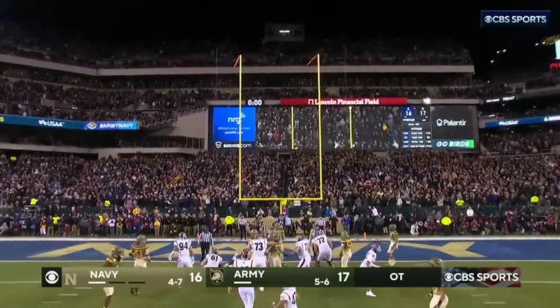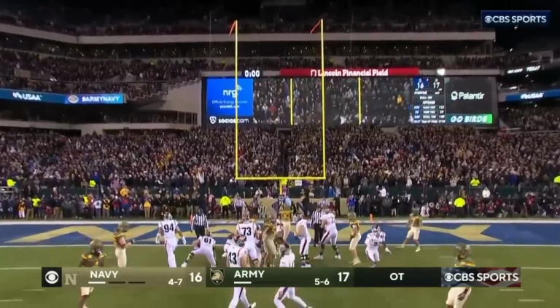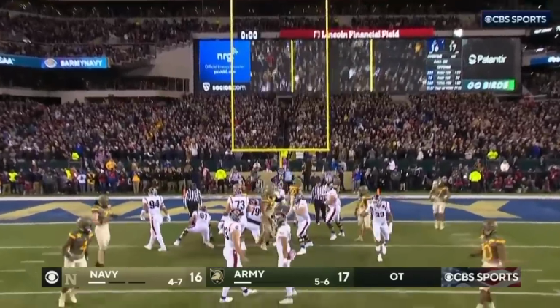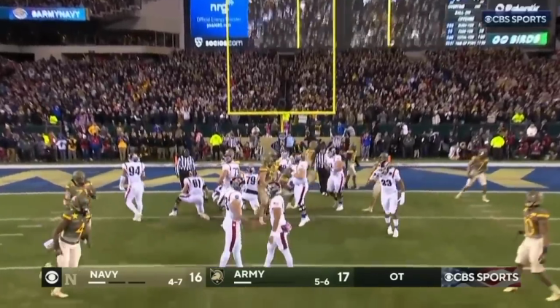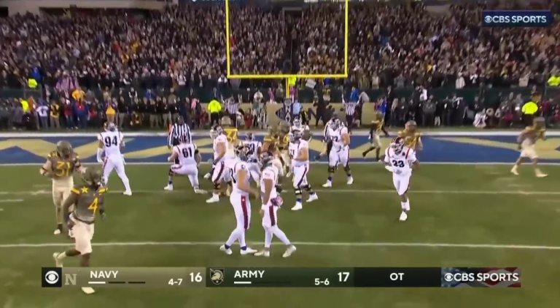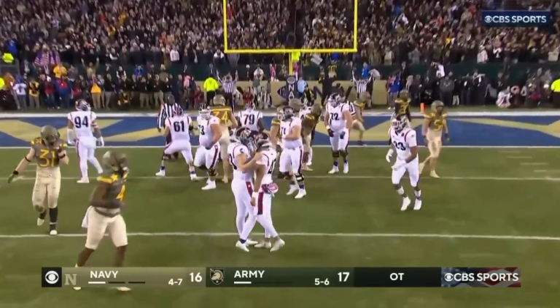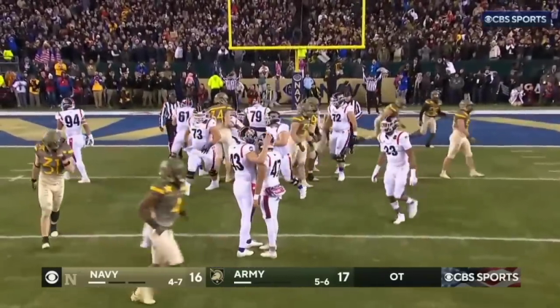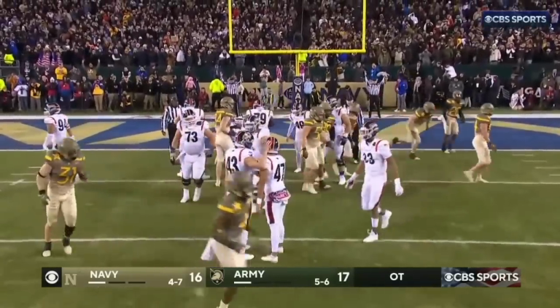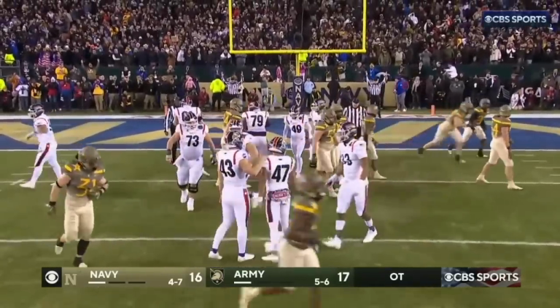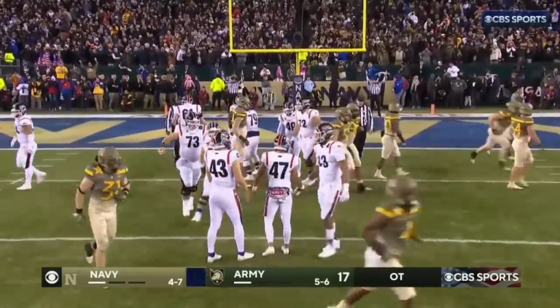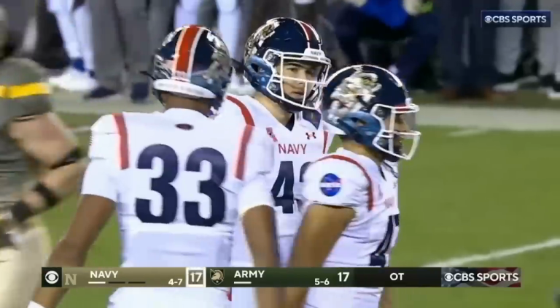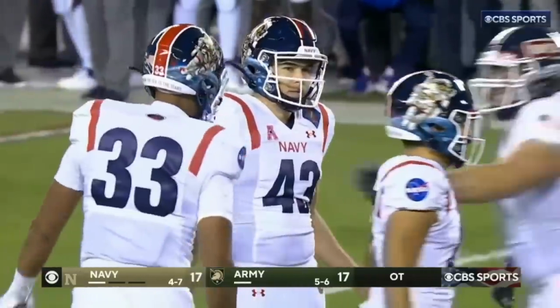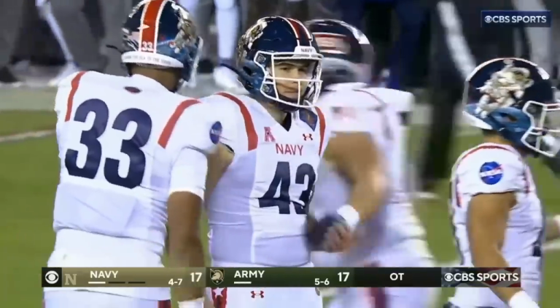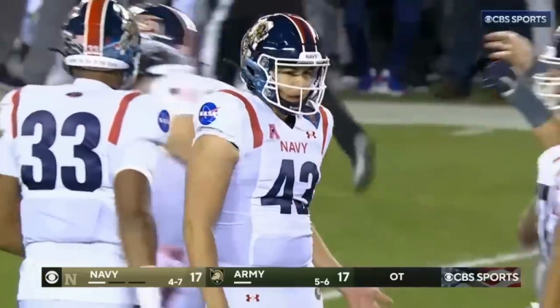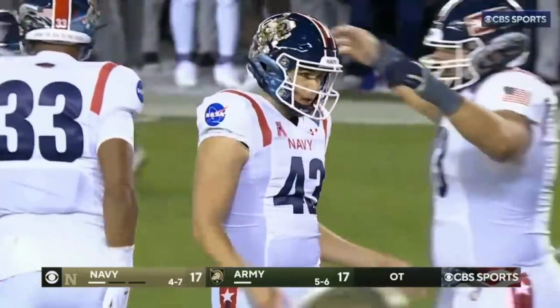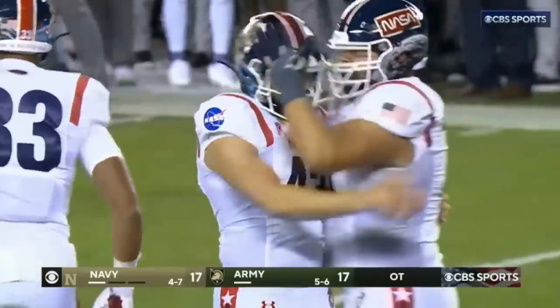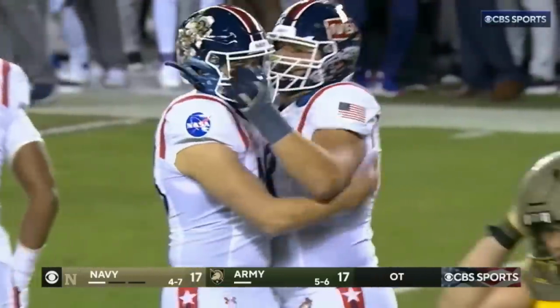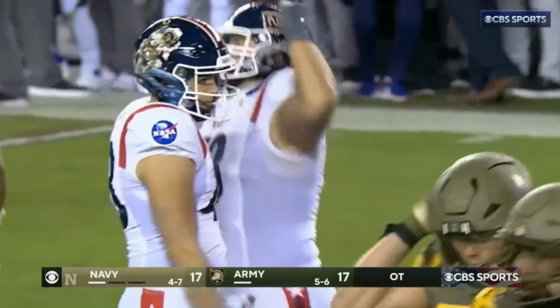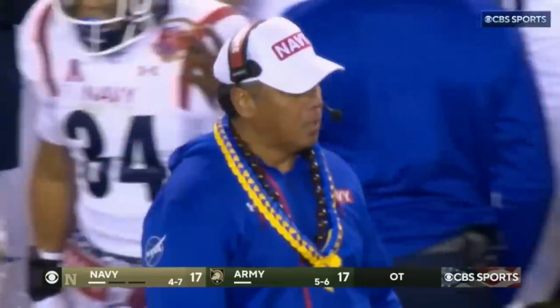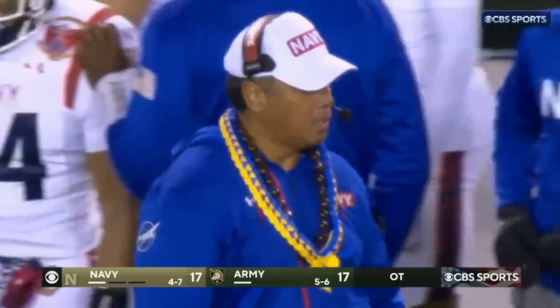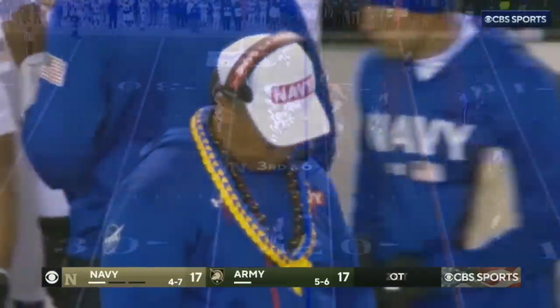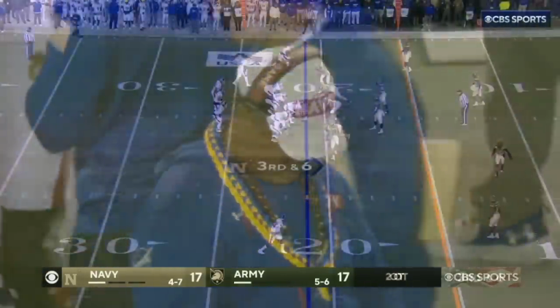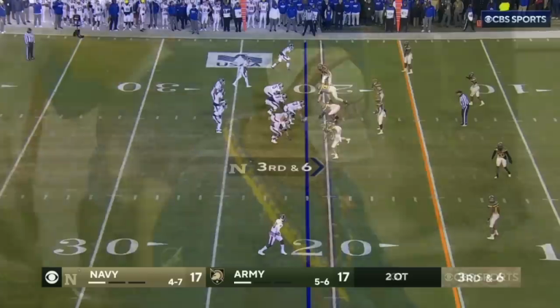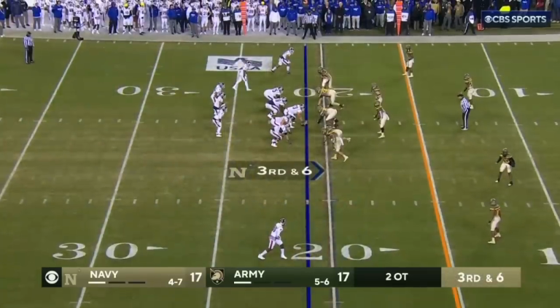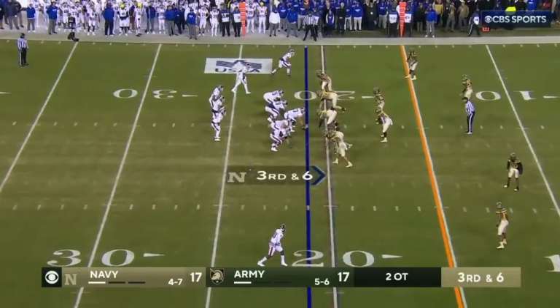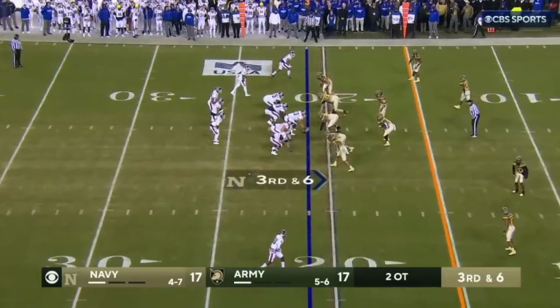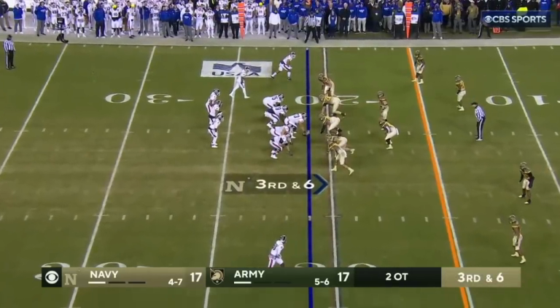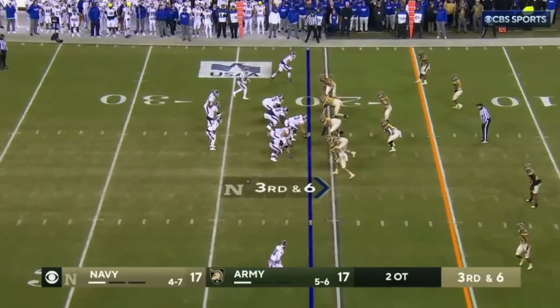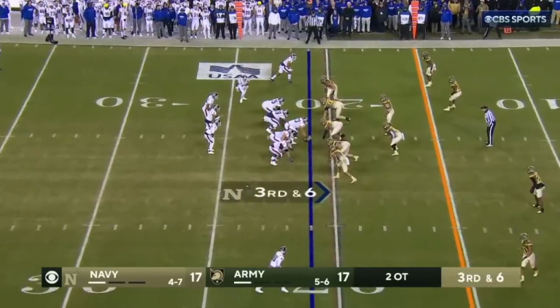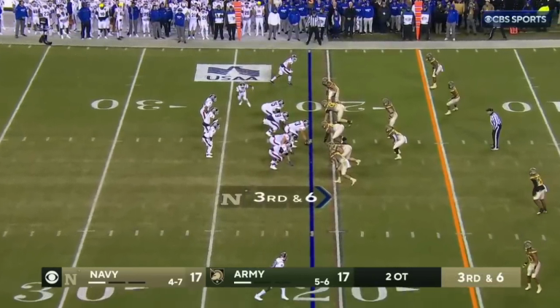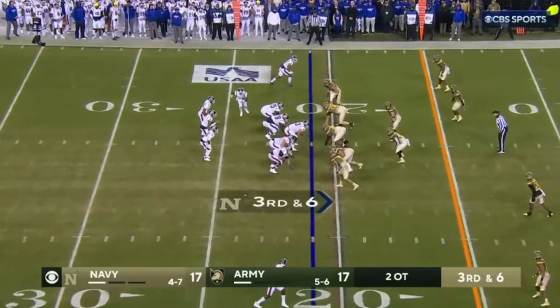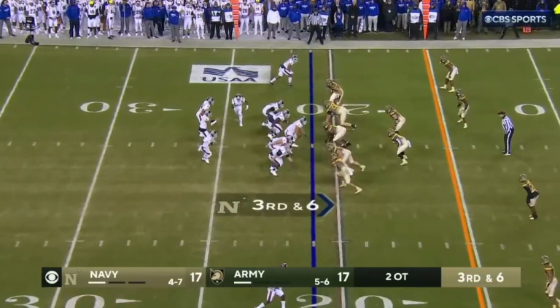He just tucked it inside the right upright. You can almost feel him aiming that kick to make some noise, and they answer.